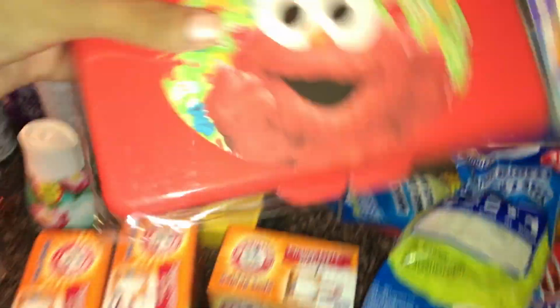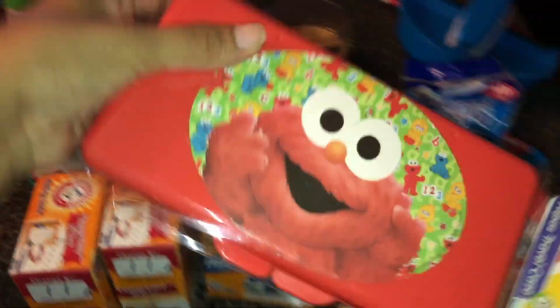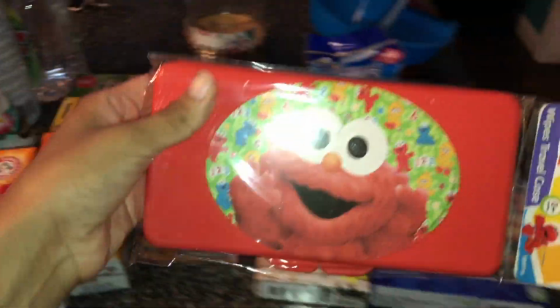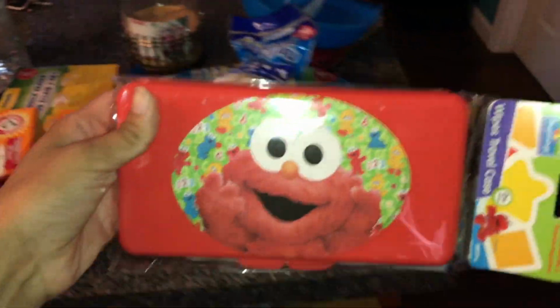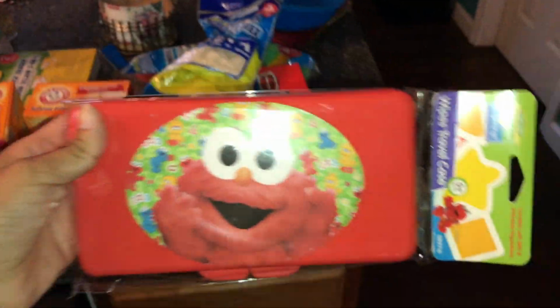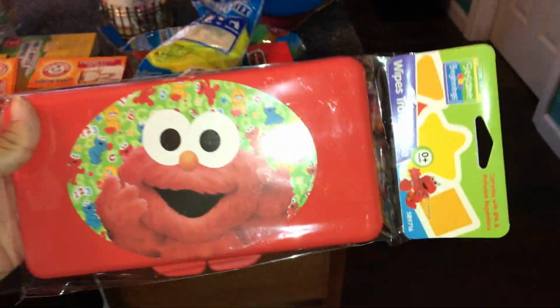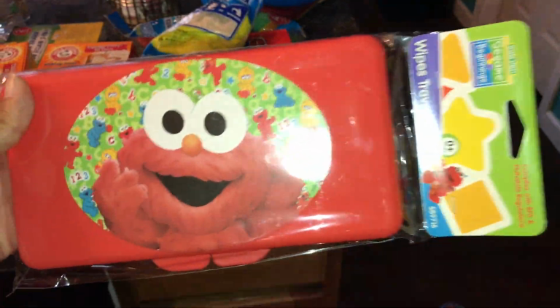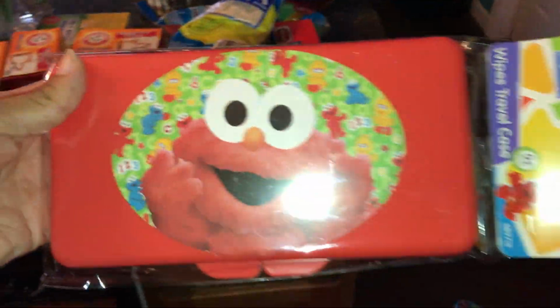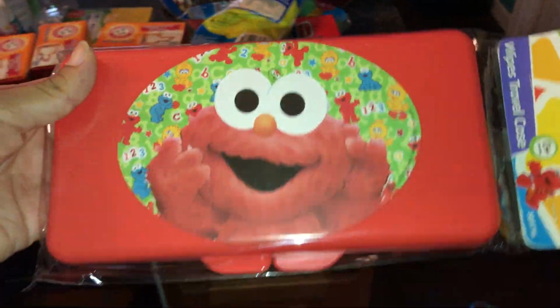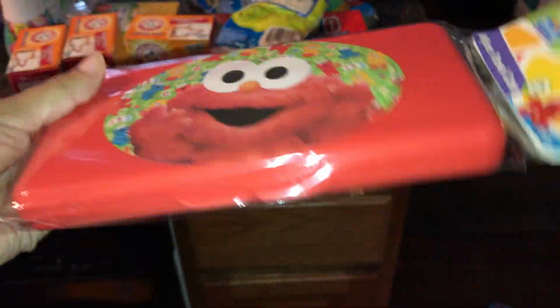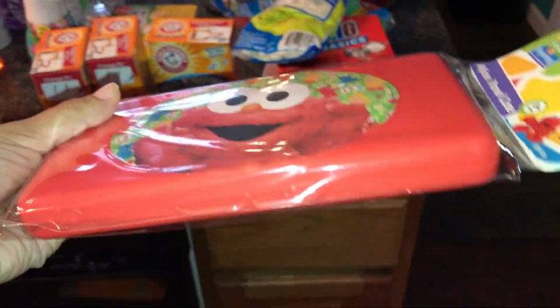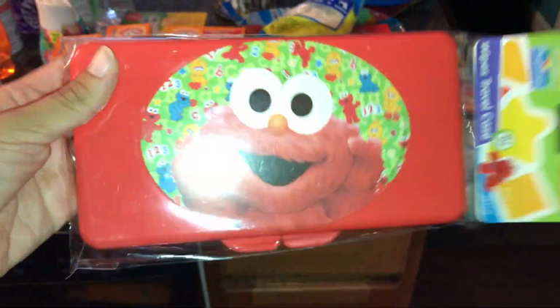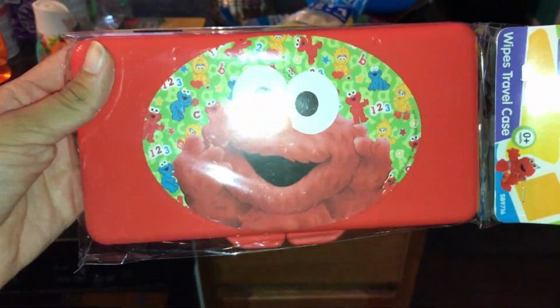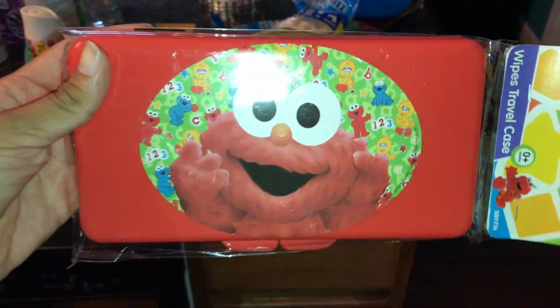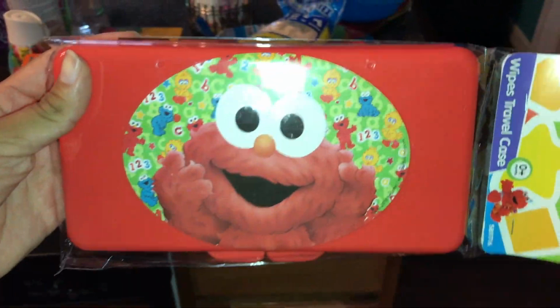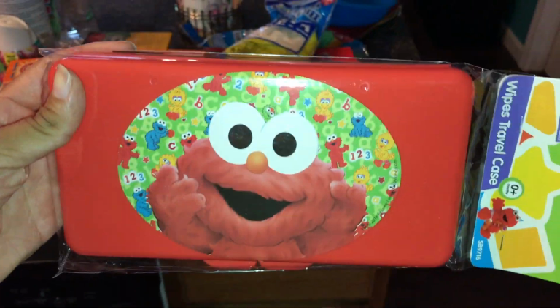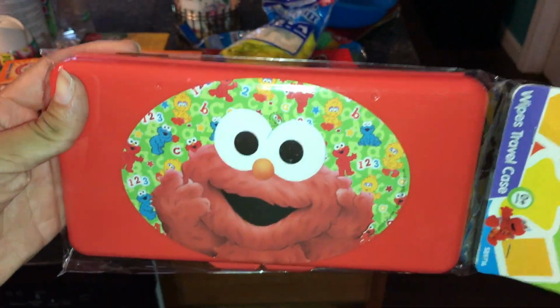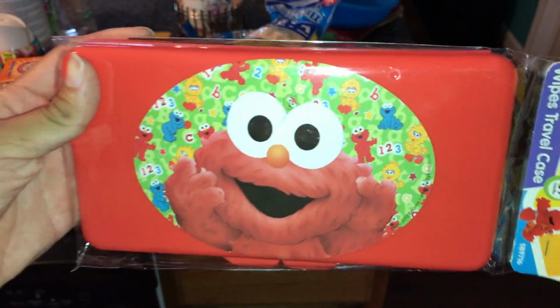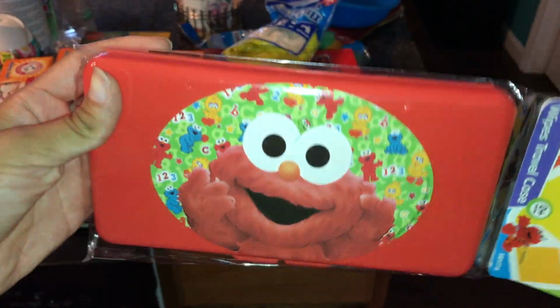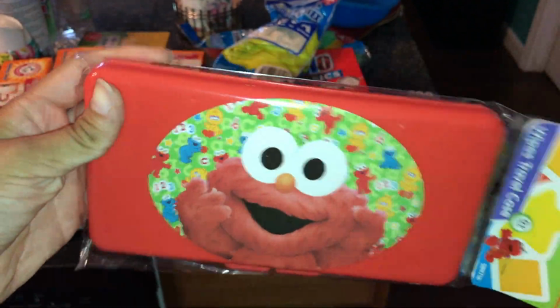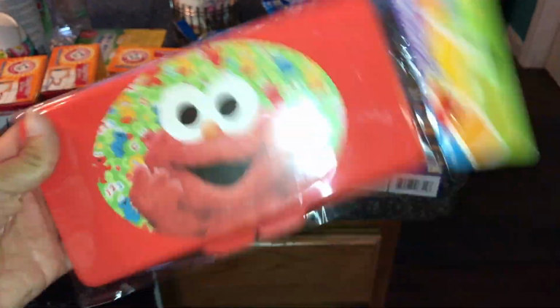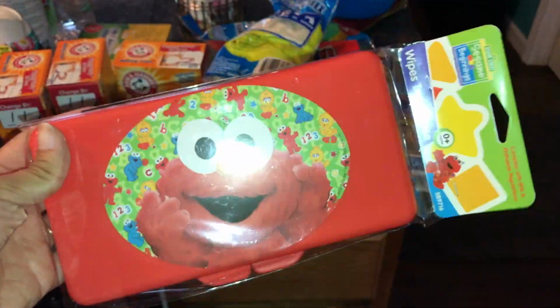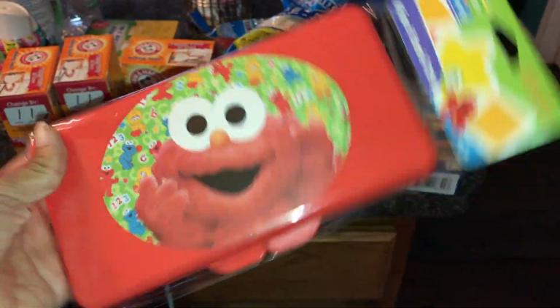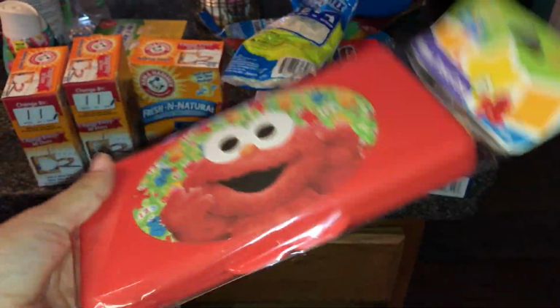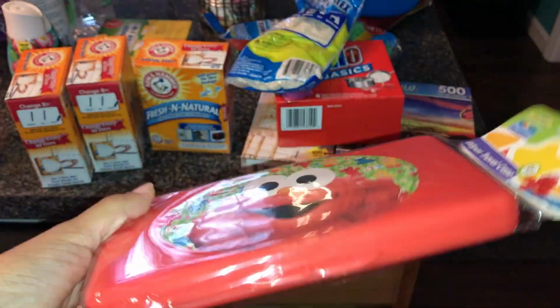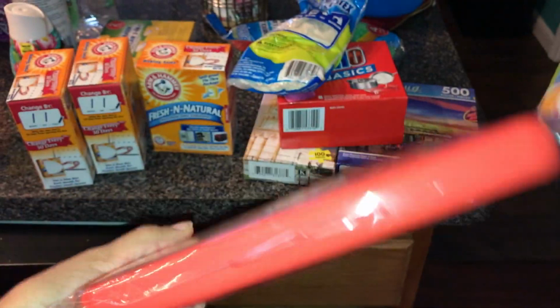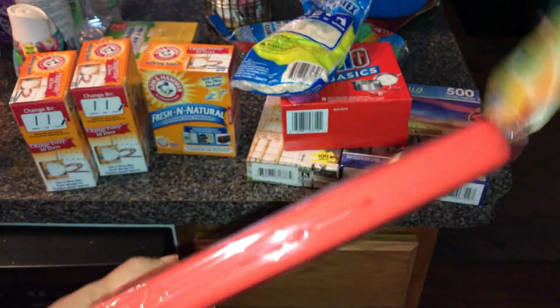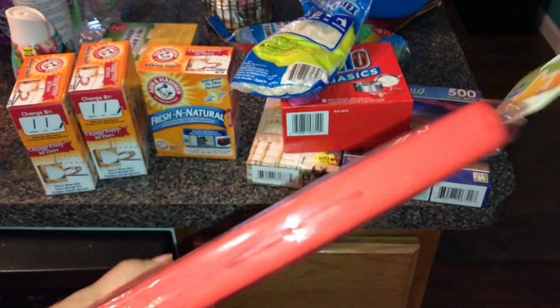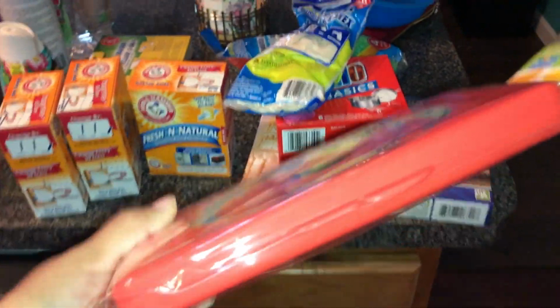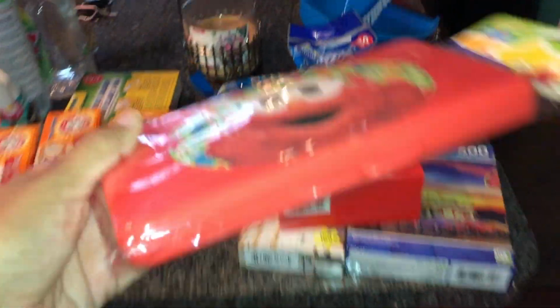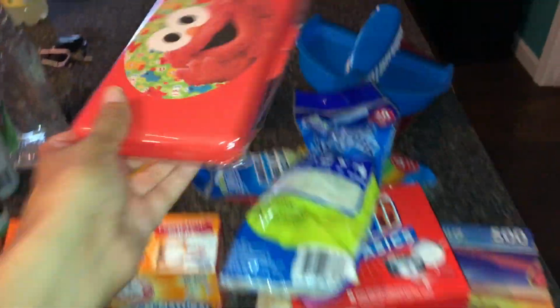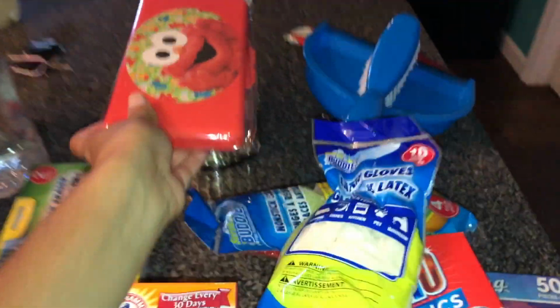I picked this up for the diaper bag. It's a dollar and I figured it'd be something smaller to put the wipes in.